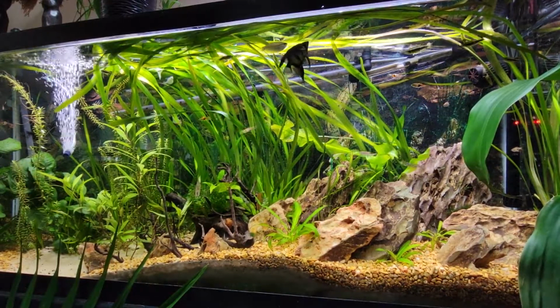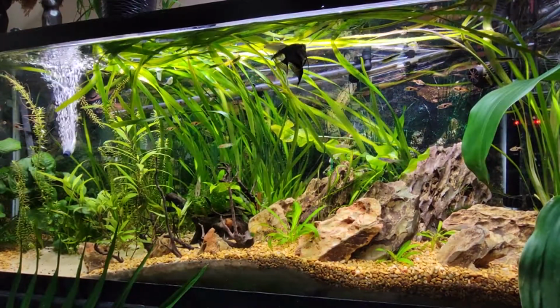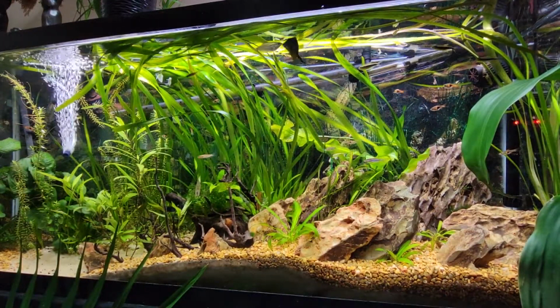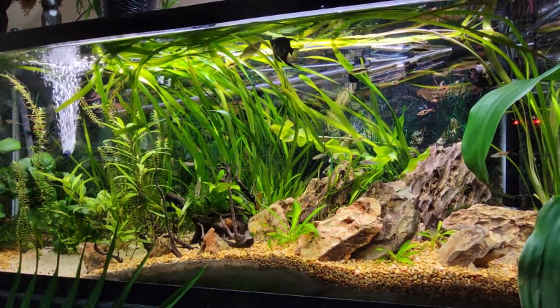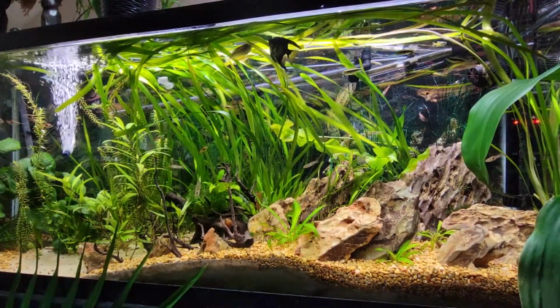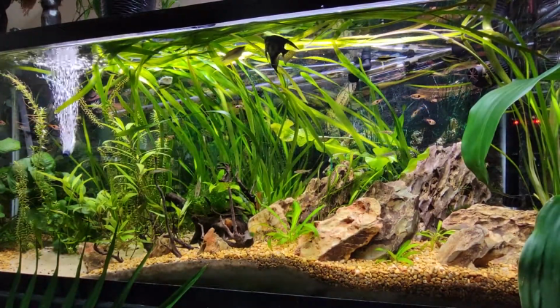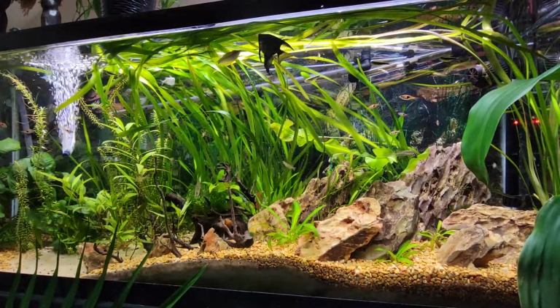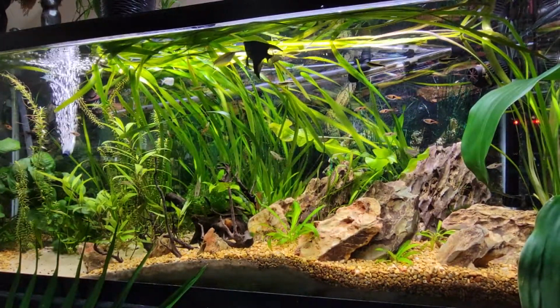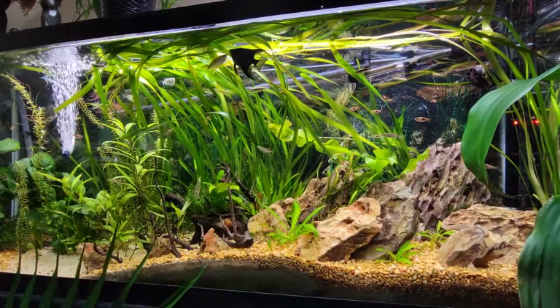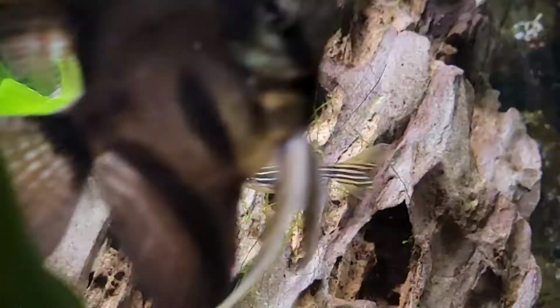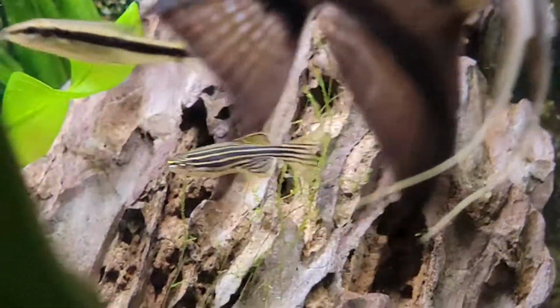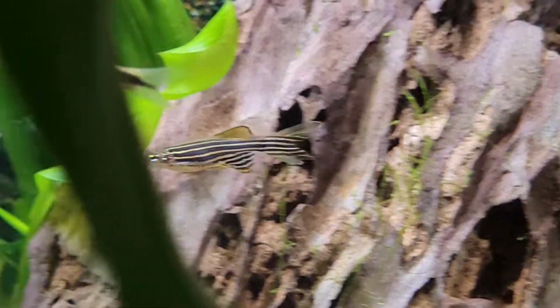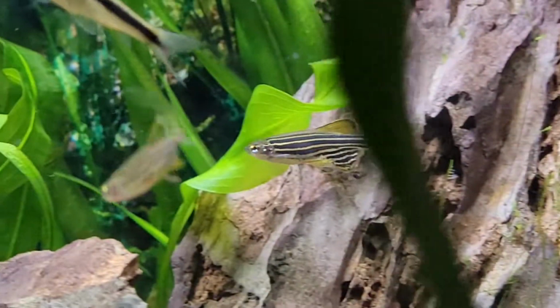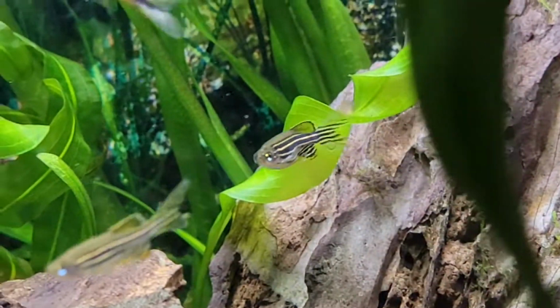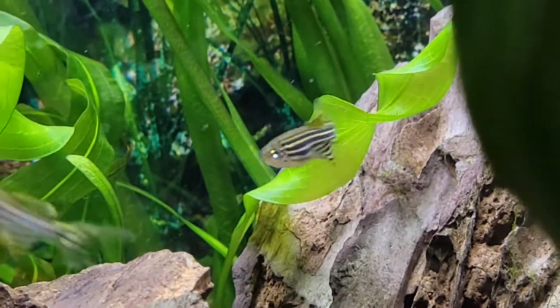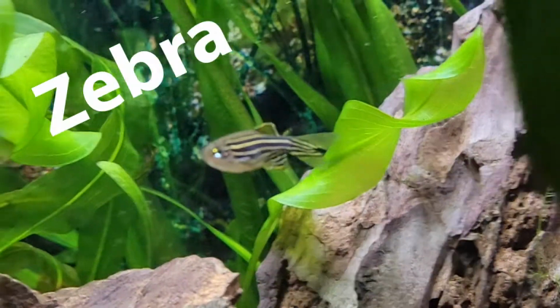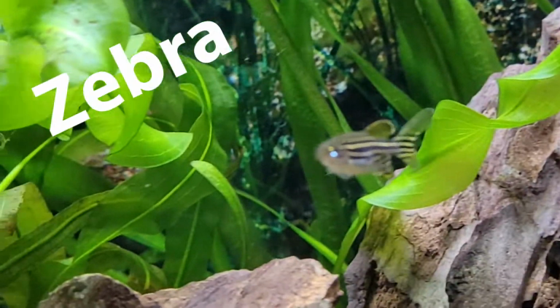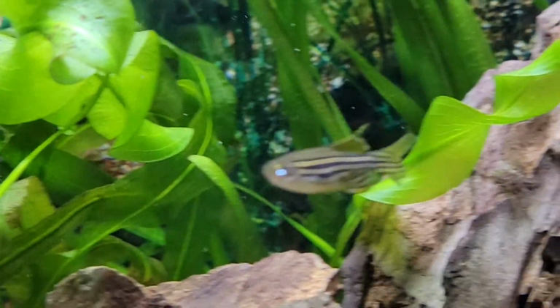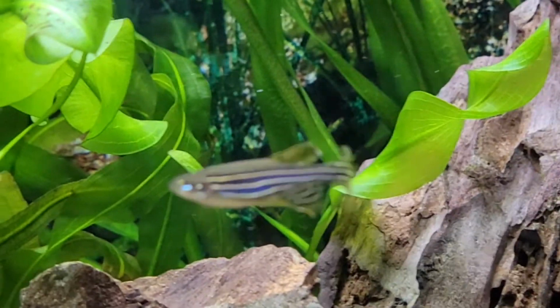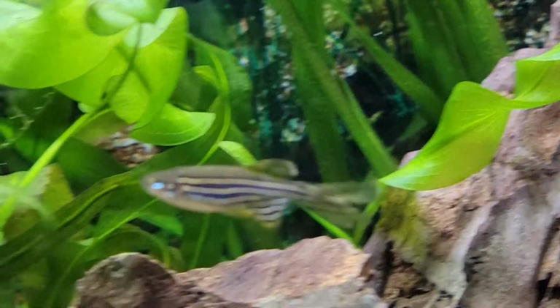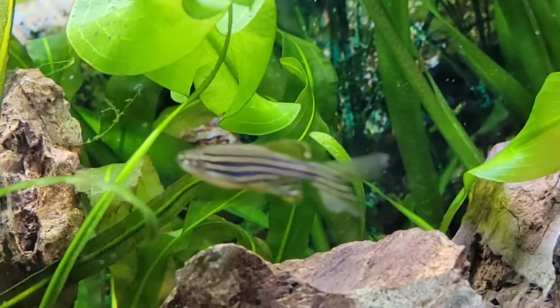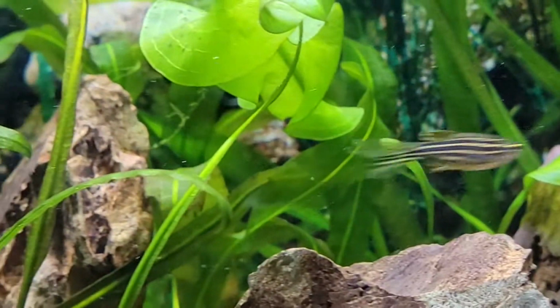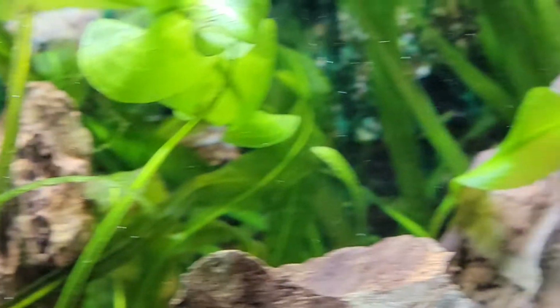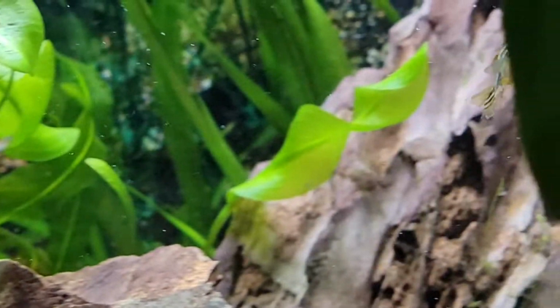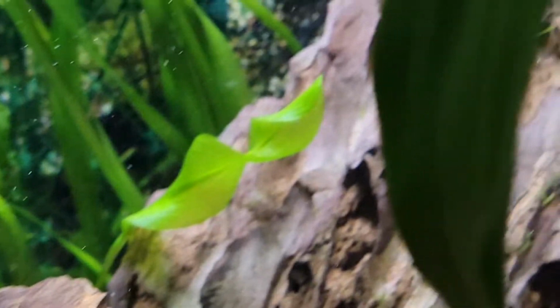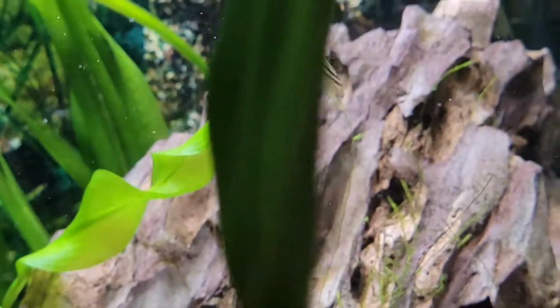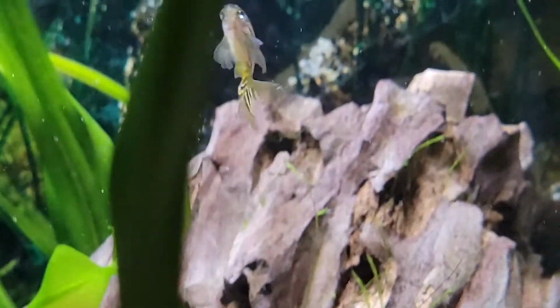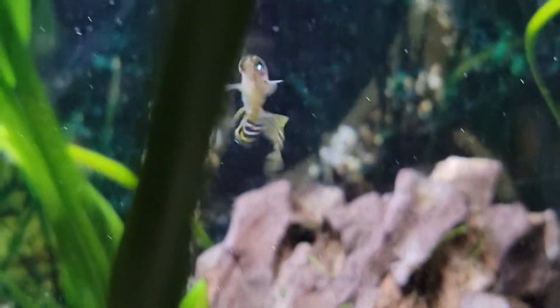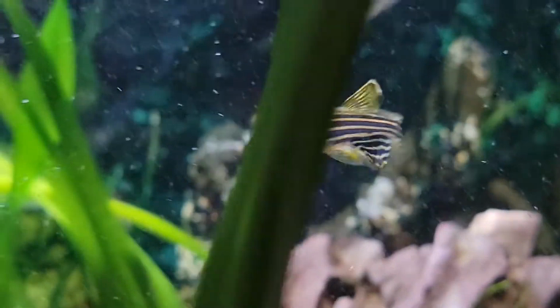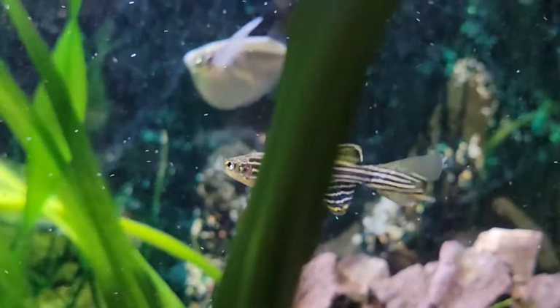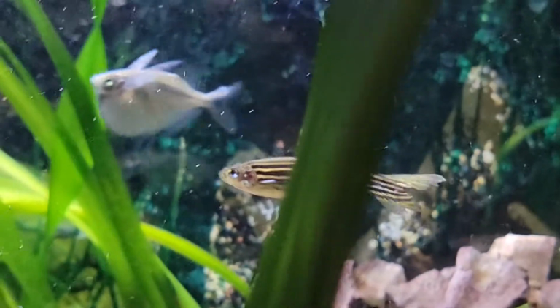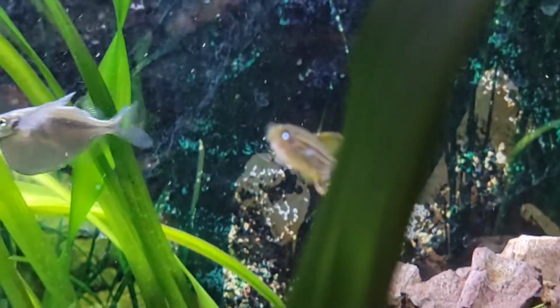Hey everybody, Lakes Region Aquariums here today. Today I'm going to talk about the zebra, long-finned zebra danio, or regular danios. They fall in the same category, but the specific ones I'm going to be talking about today — the ones I'm actually currently keeping — are the long-finned zebra danios.